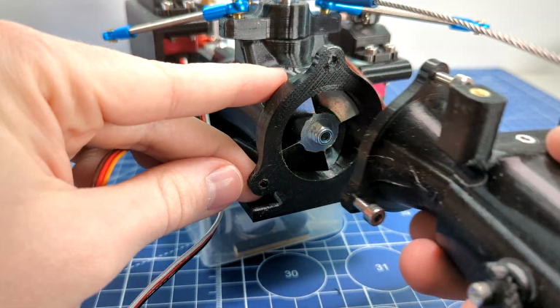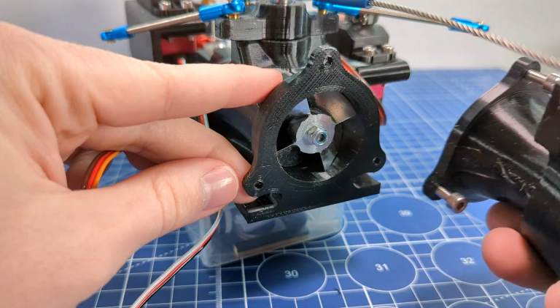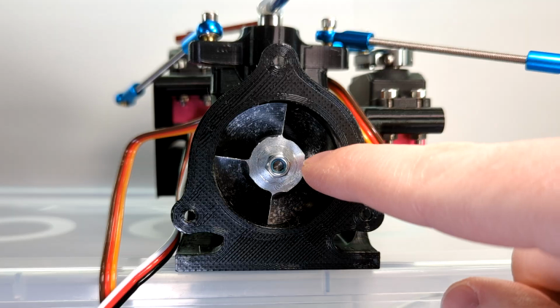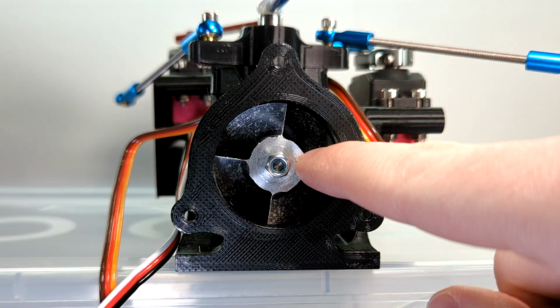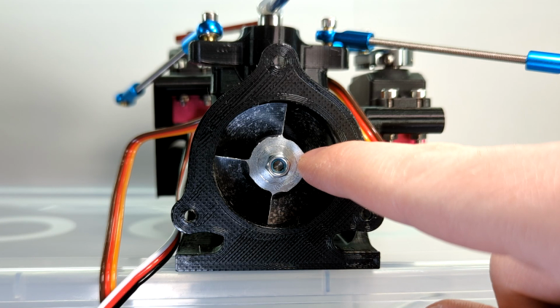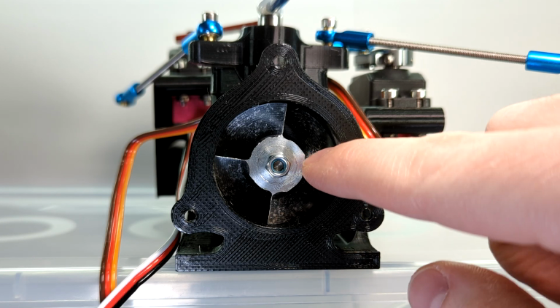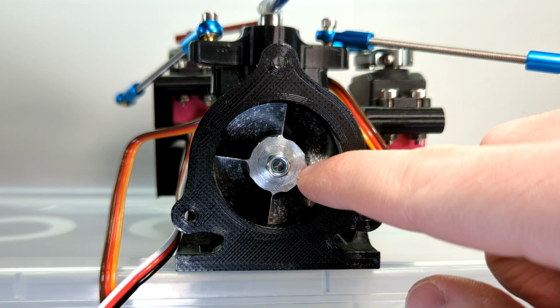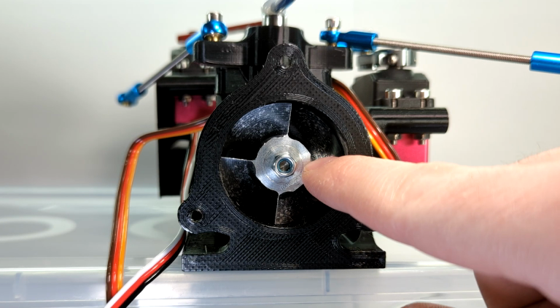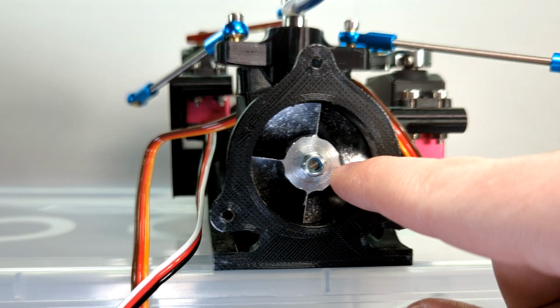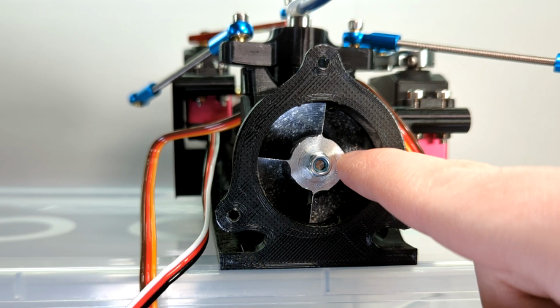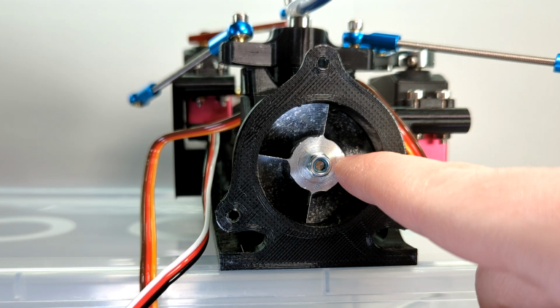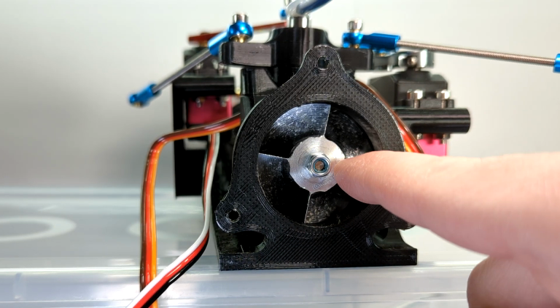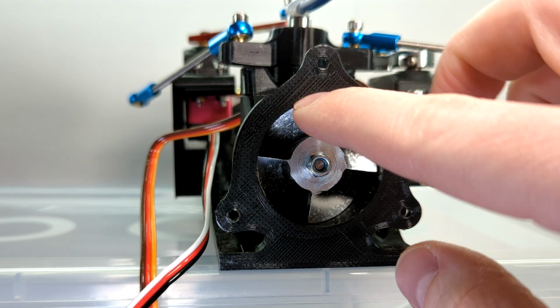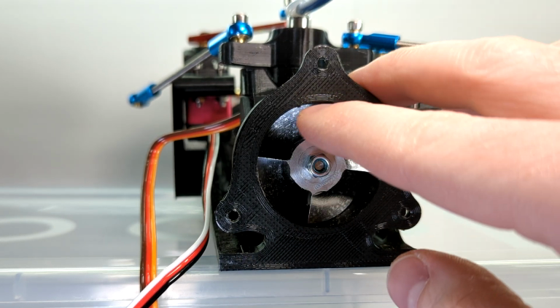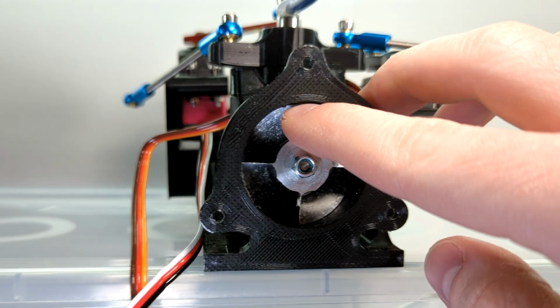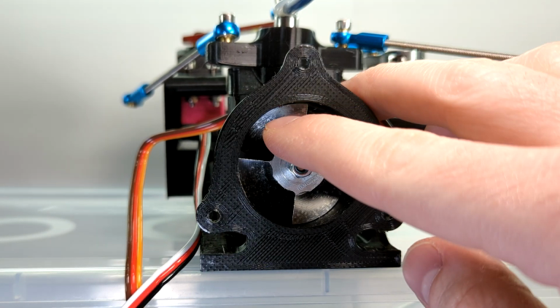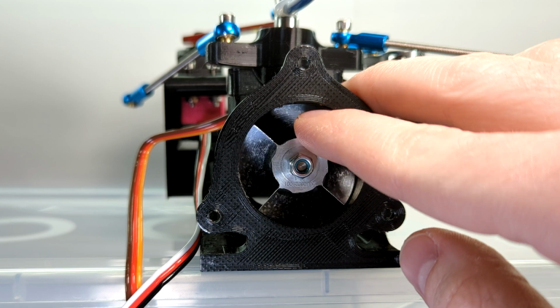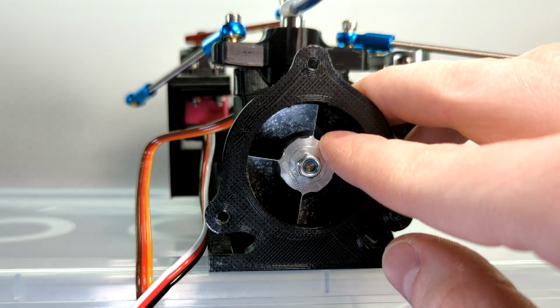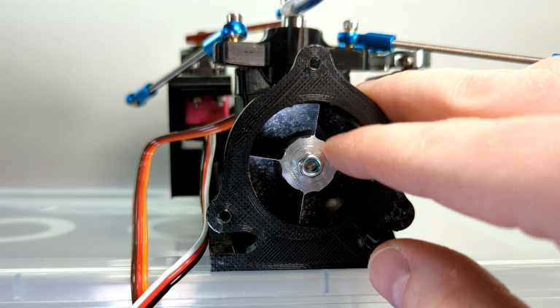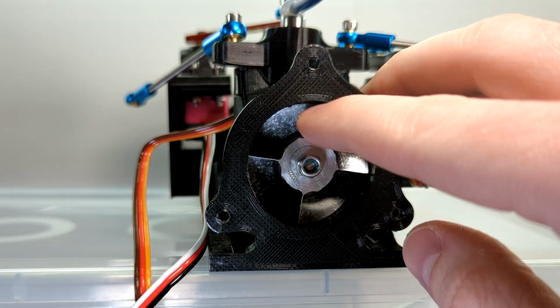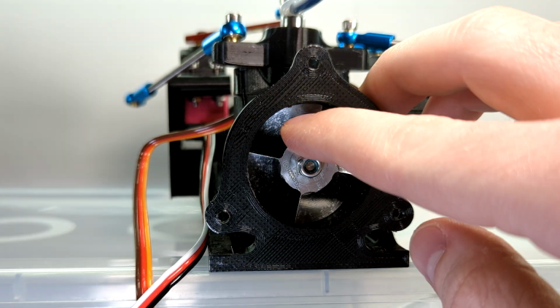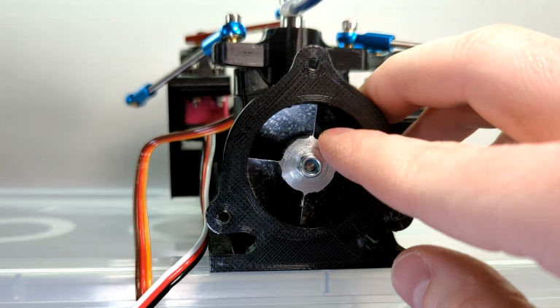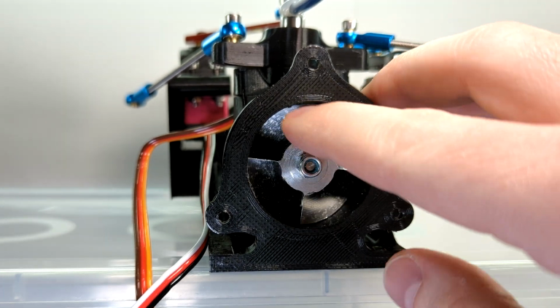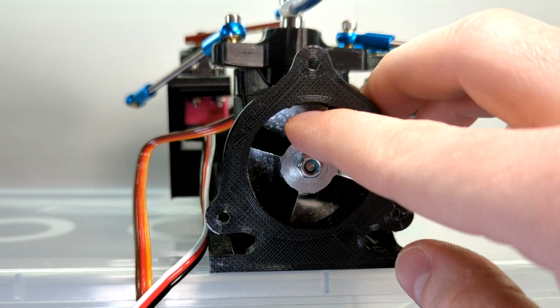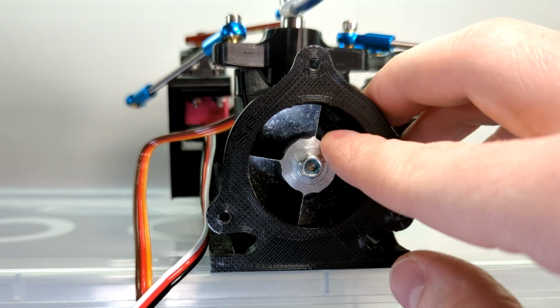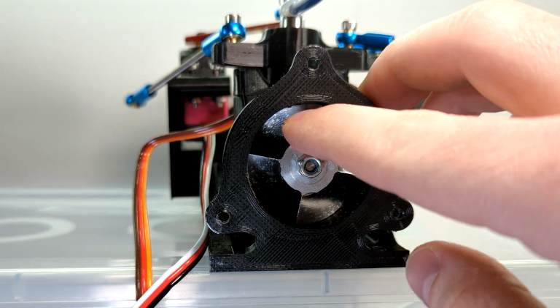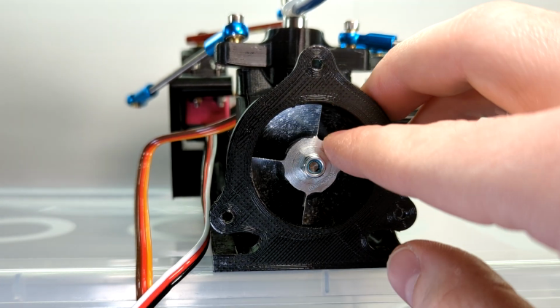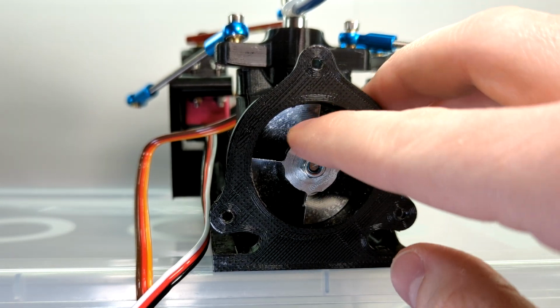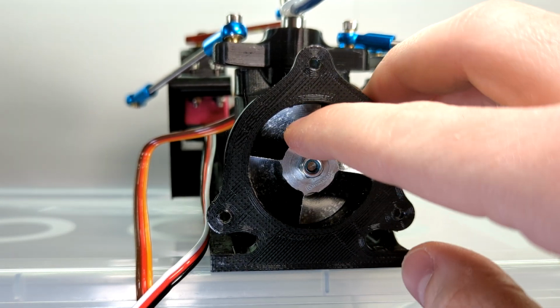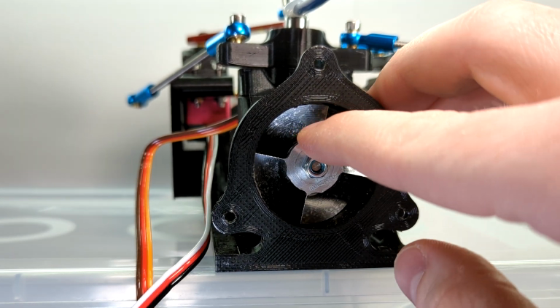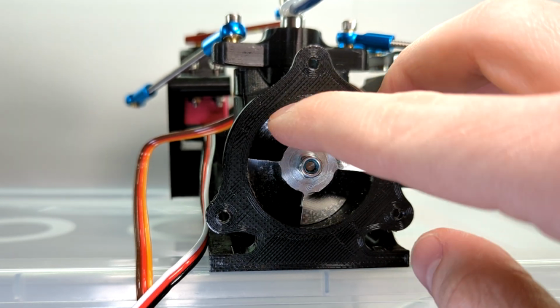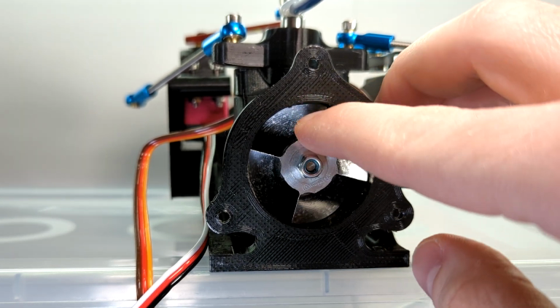The impeller is machined aluminum. It's got a diameter of 36 millimeters and I designed the housing for it to be 36.5 millimeters.